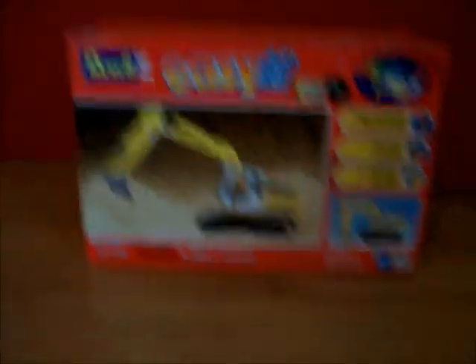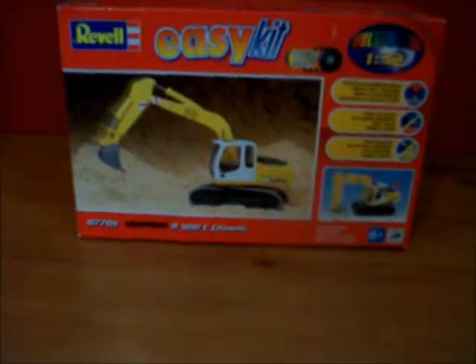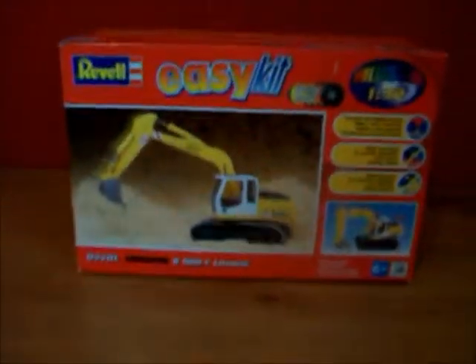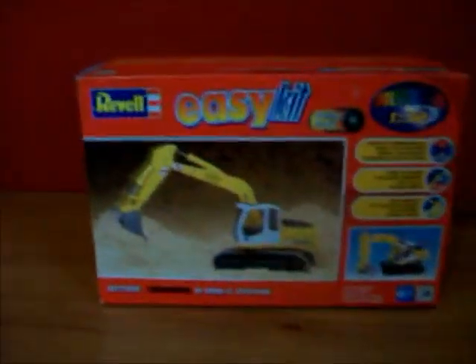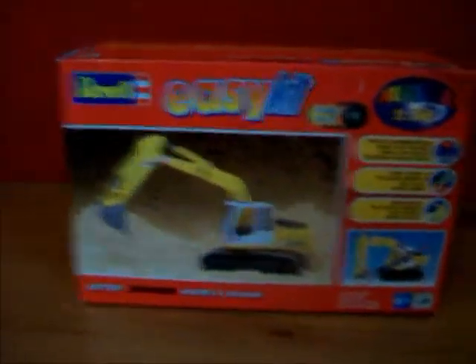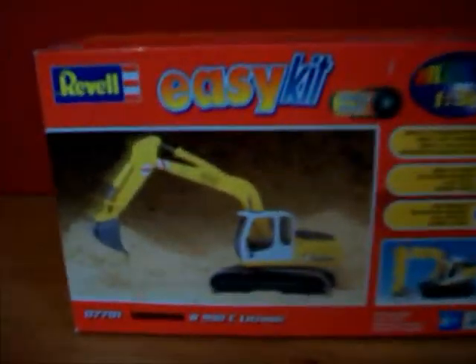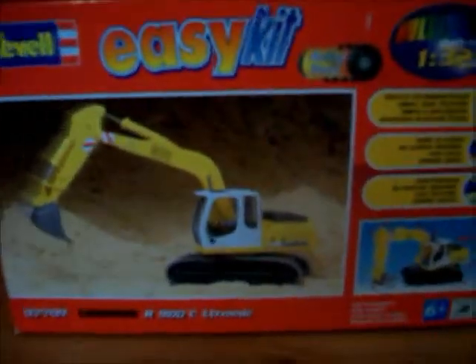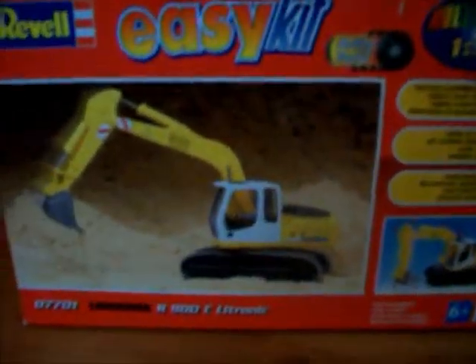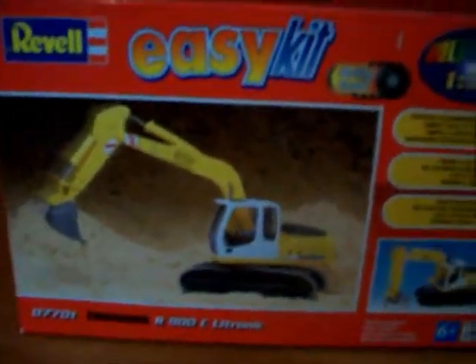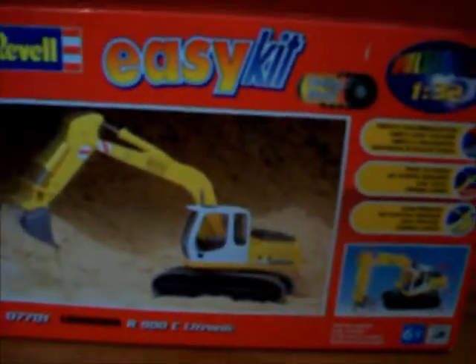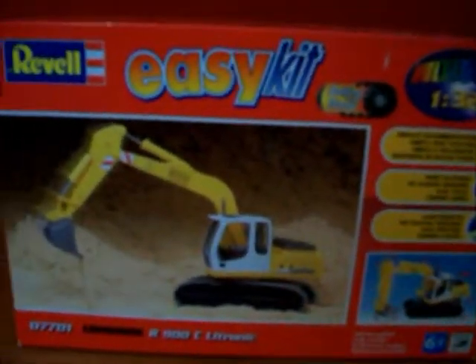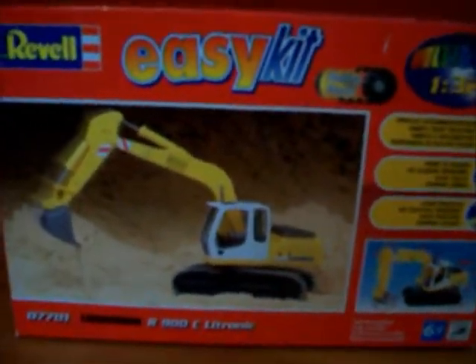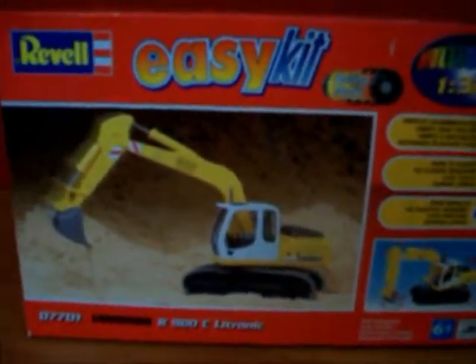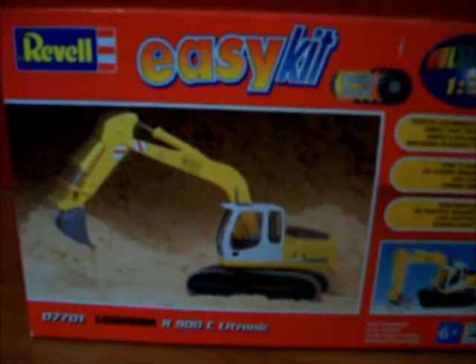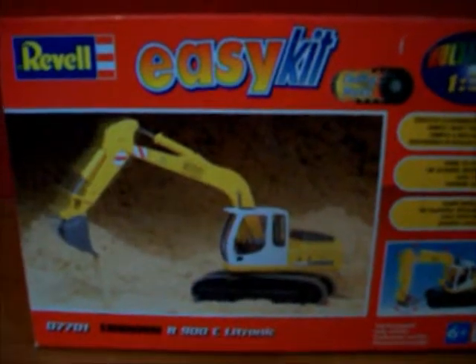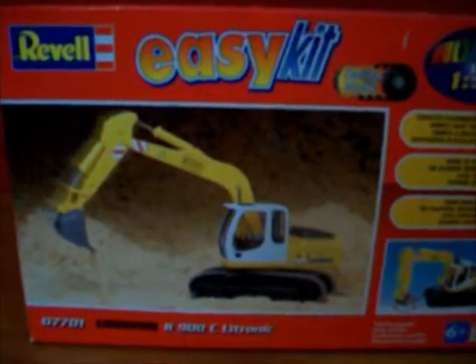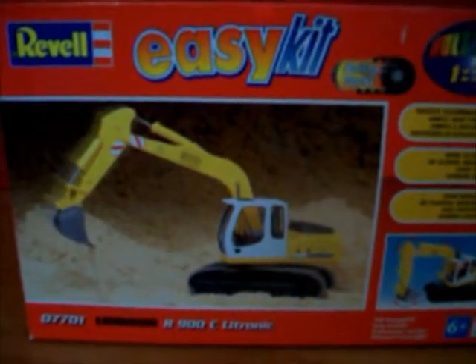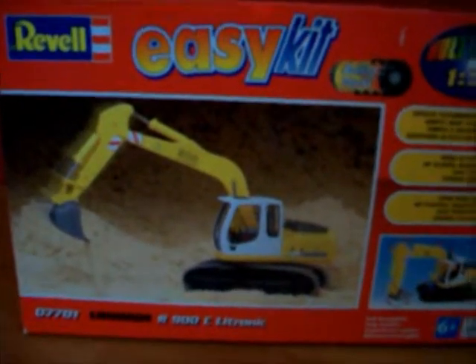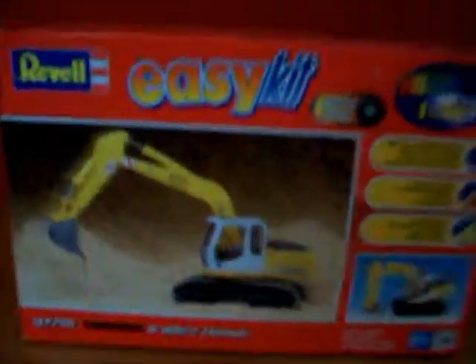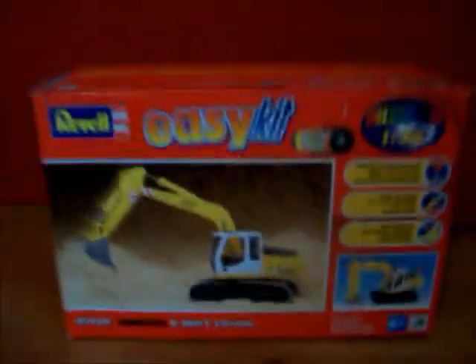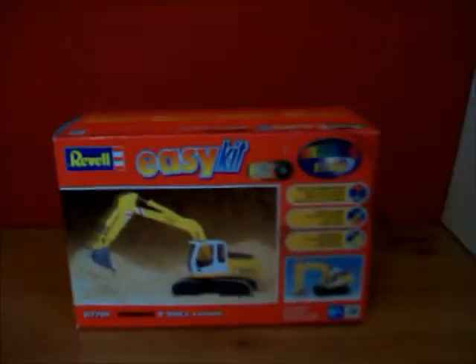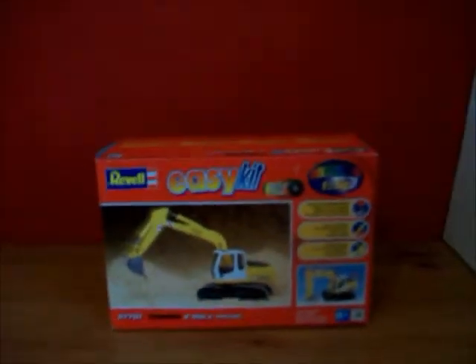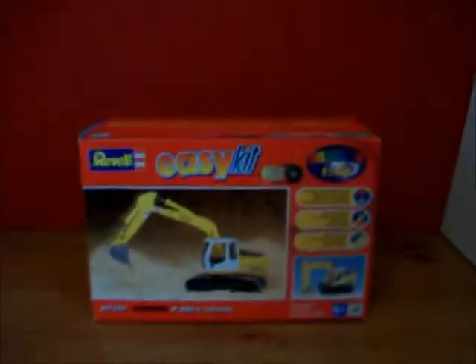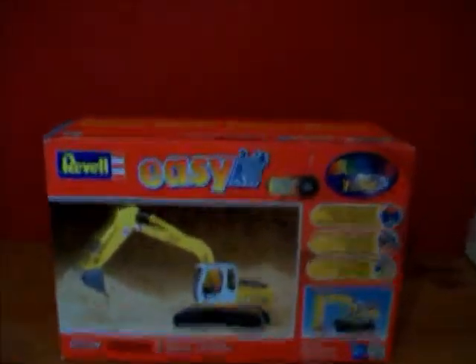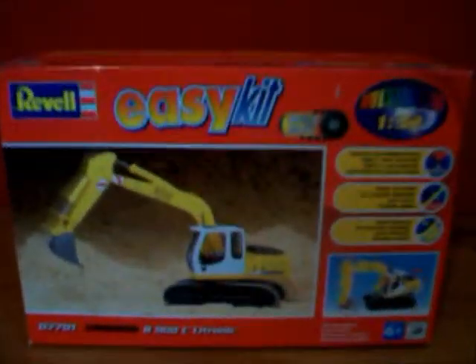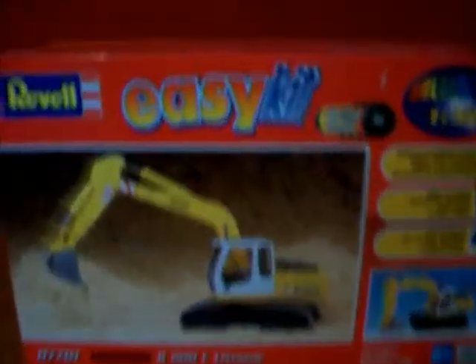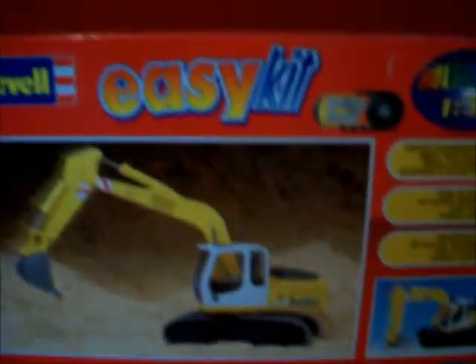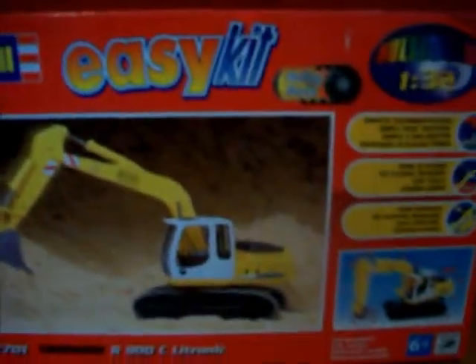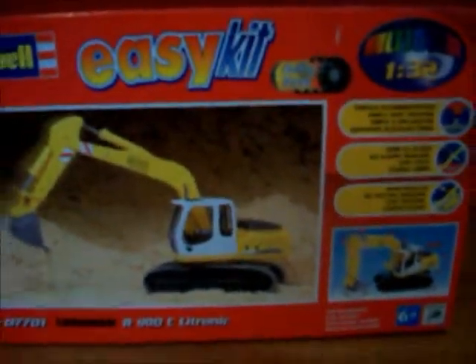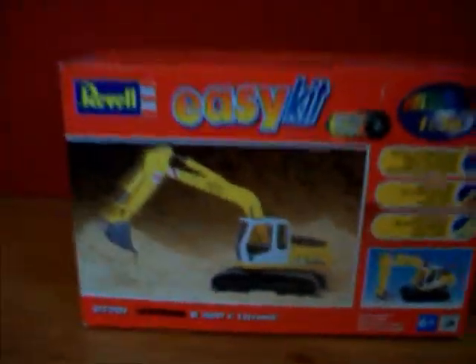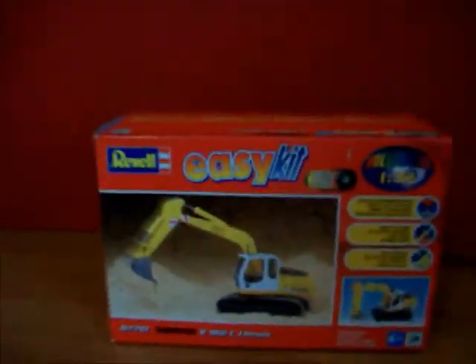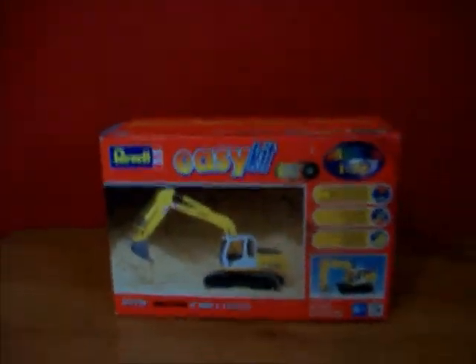The good thing about this model is it steers left and right, the boom moves up and down, the bucket moves, and the tracks move. The only thing that doesn't move on the model is the door.